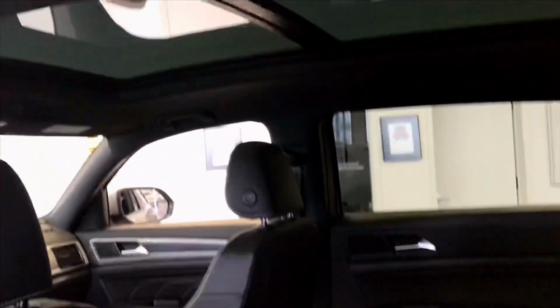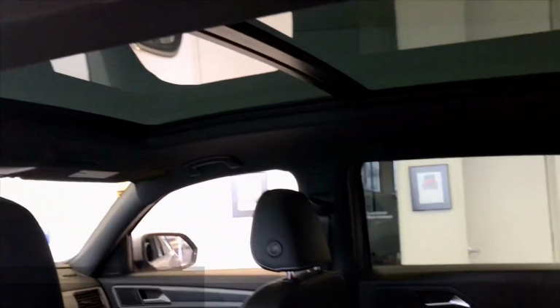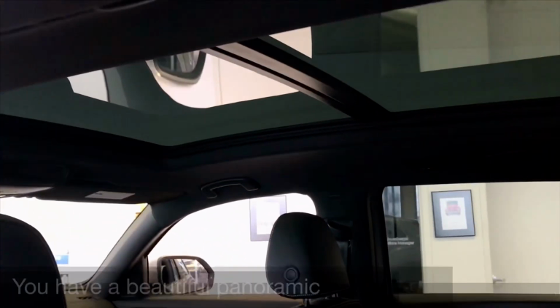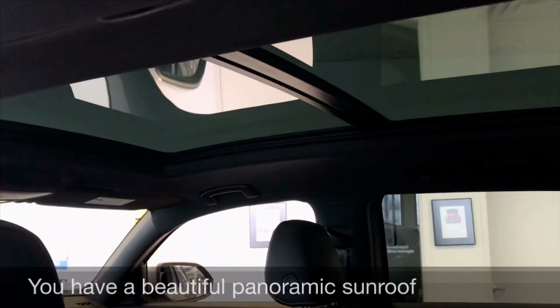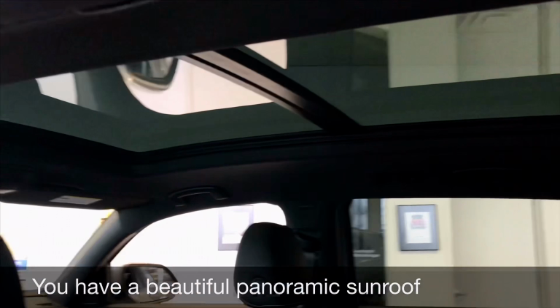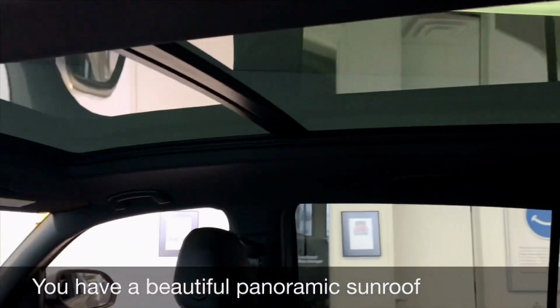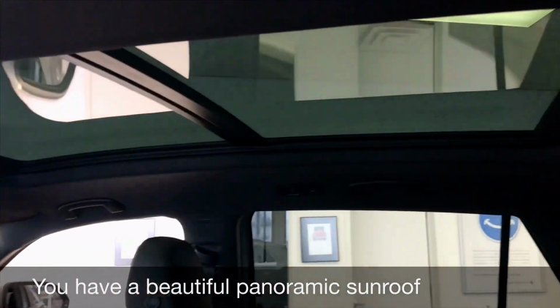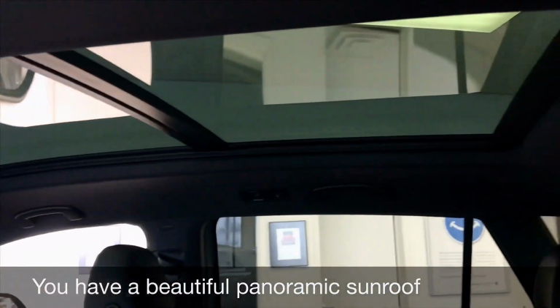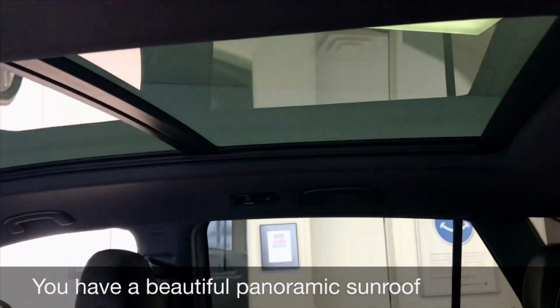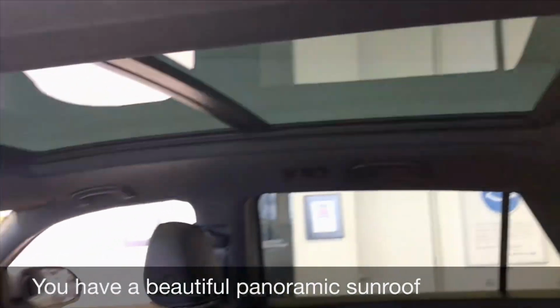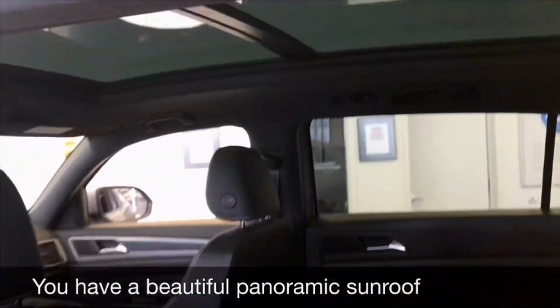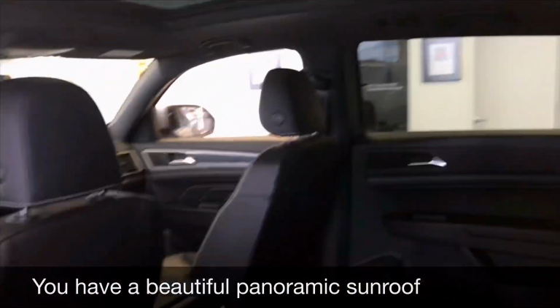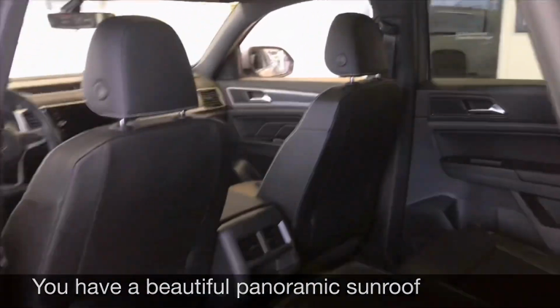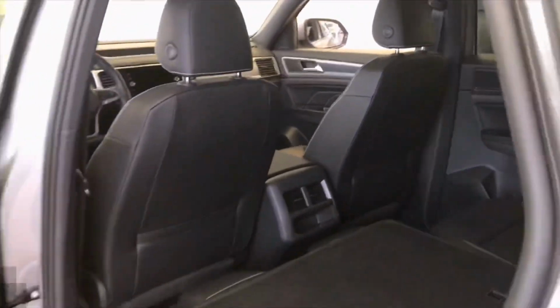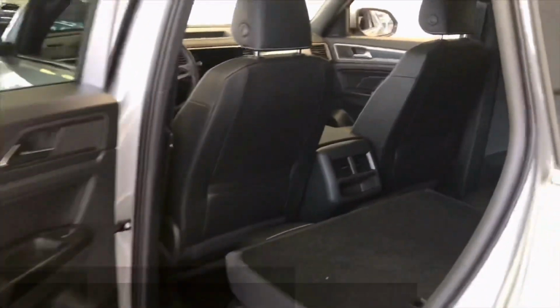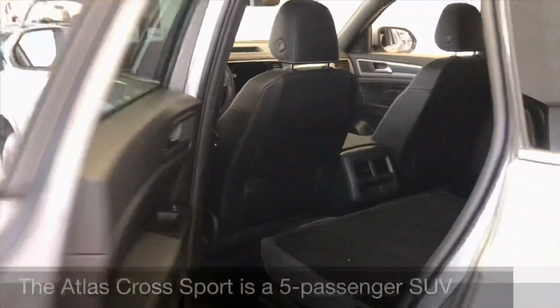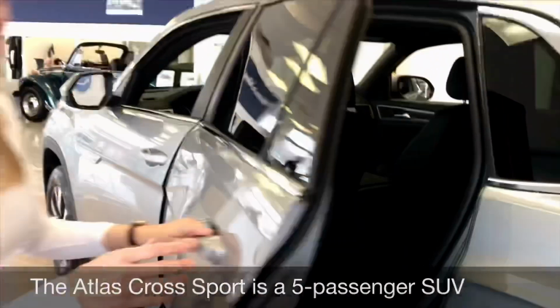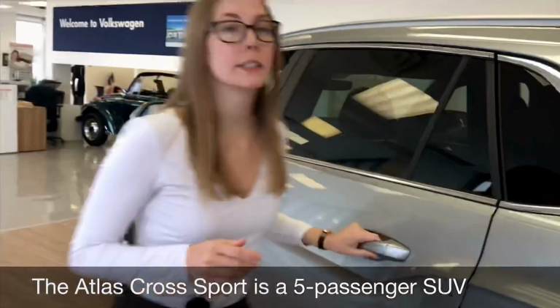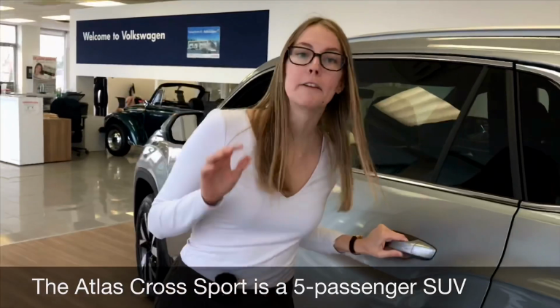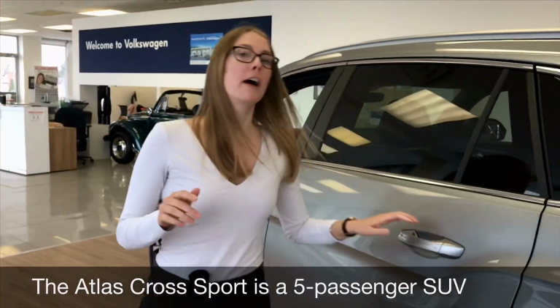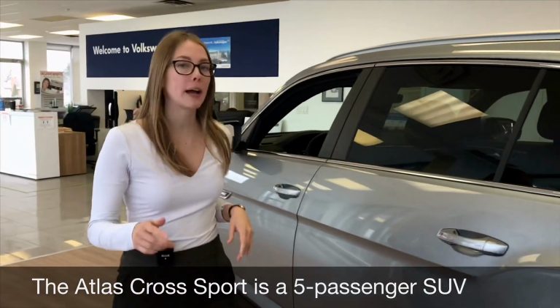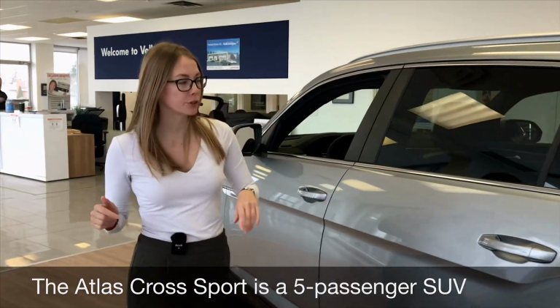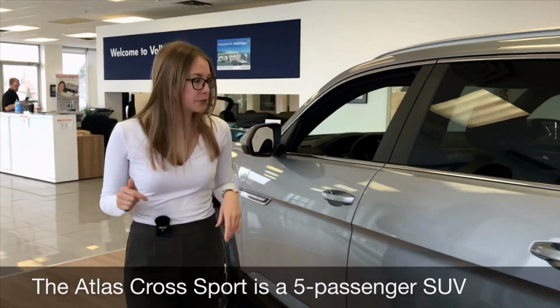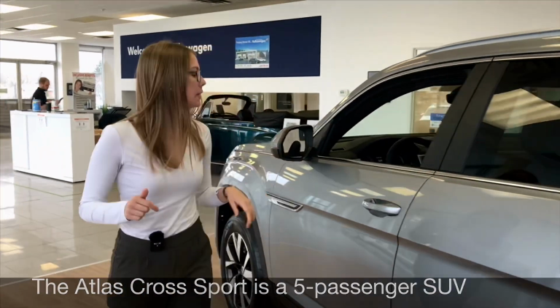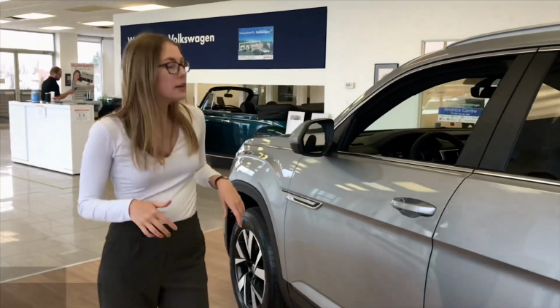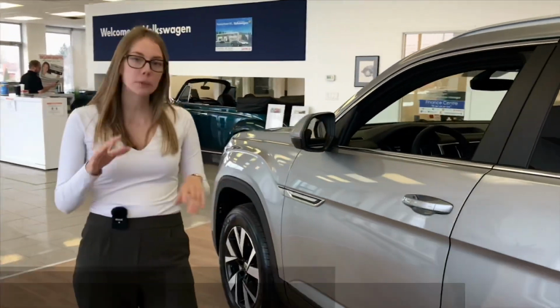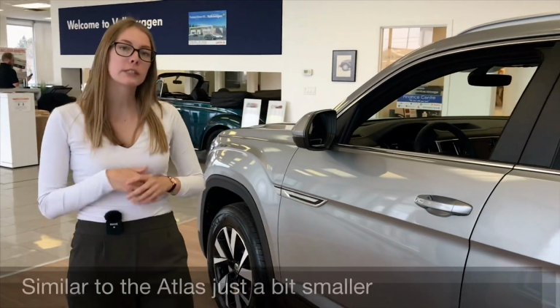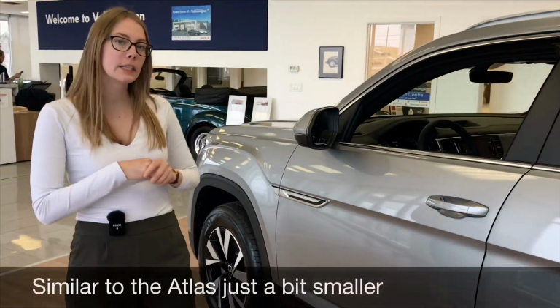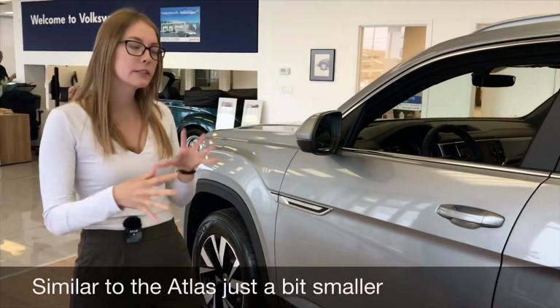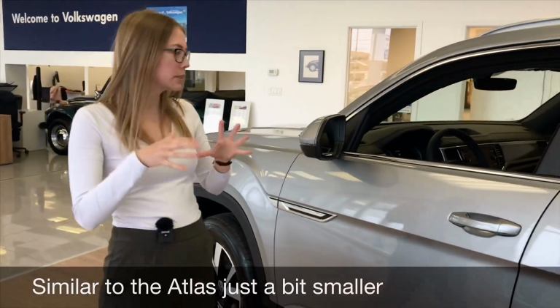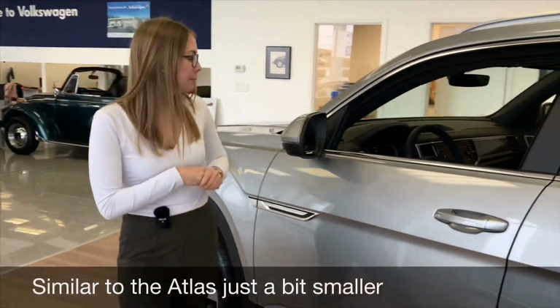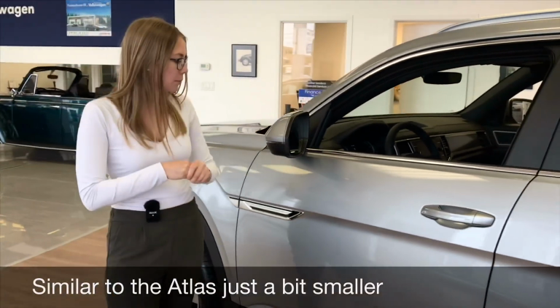You have the panoramic sunroof up above. The Atlas Cross Sport is a five-passenger SUV, similar in size to the Atlas but just a little bit smaller.